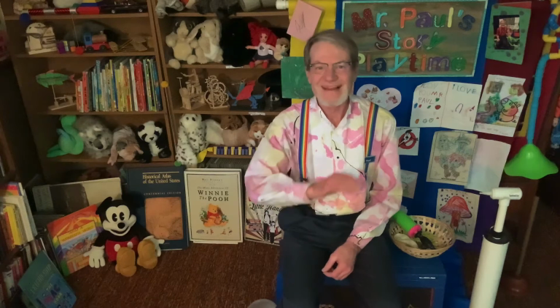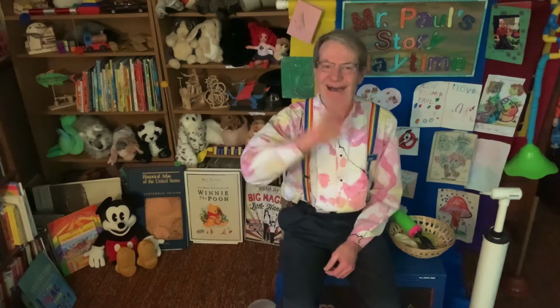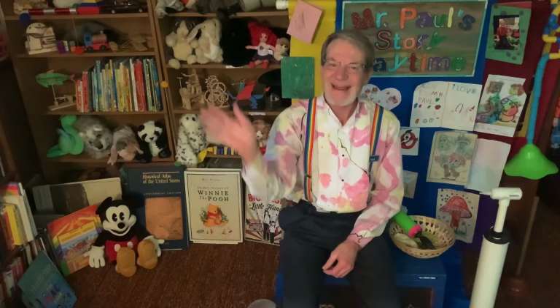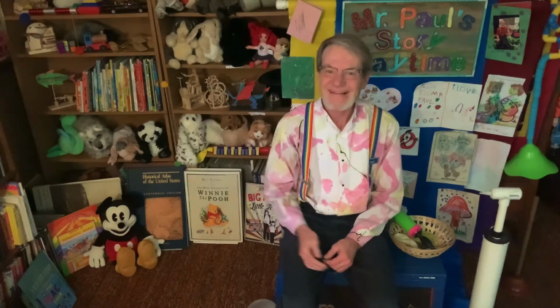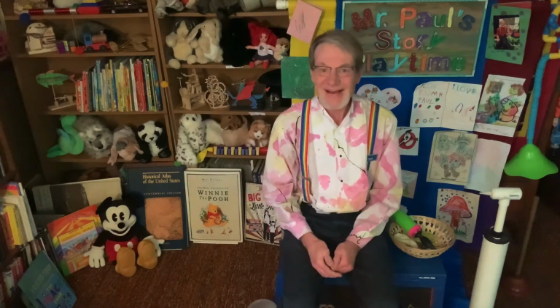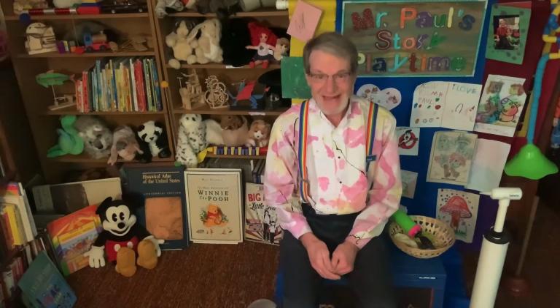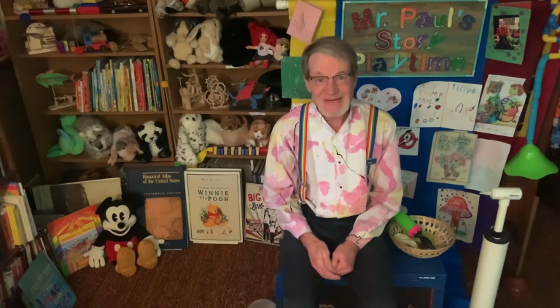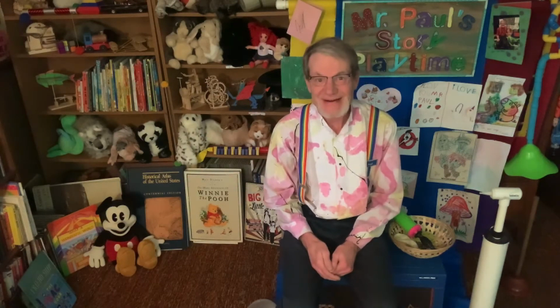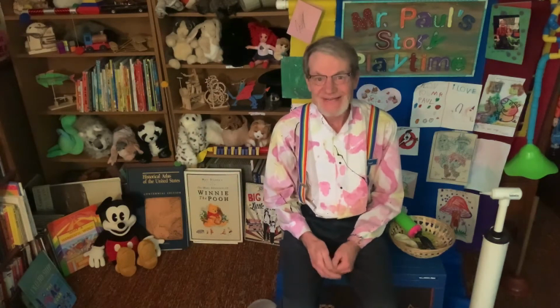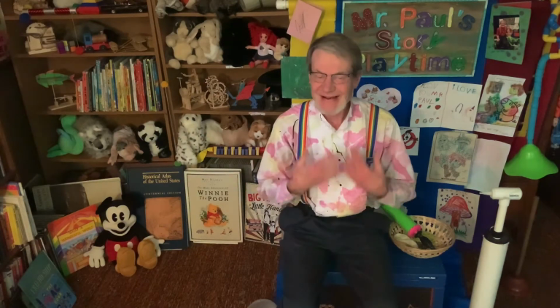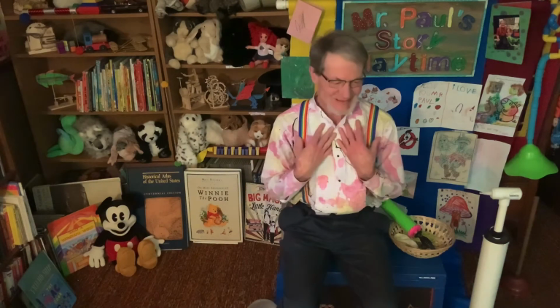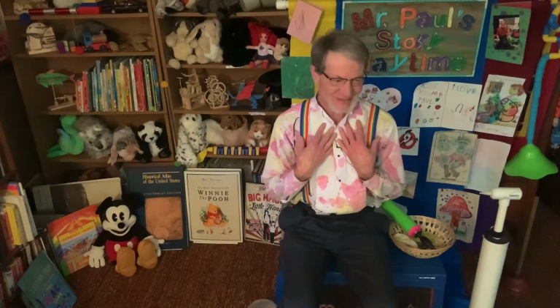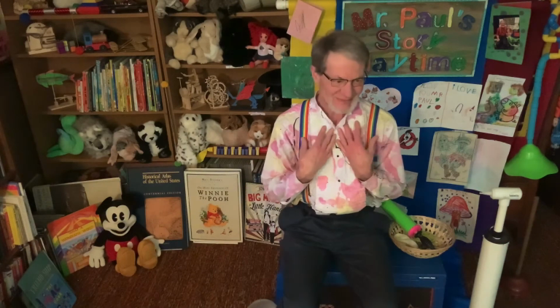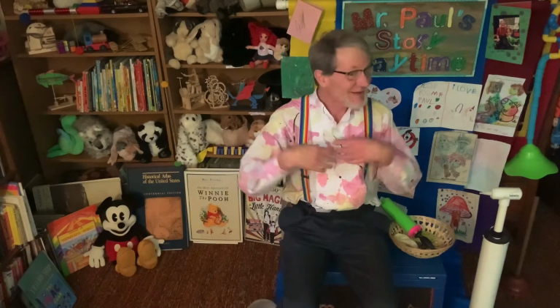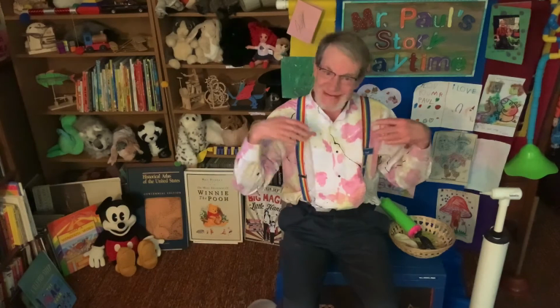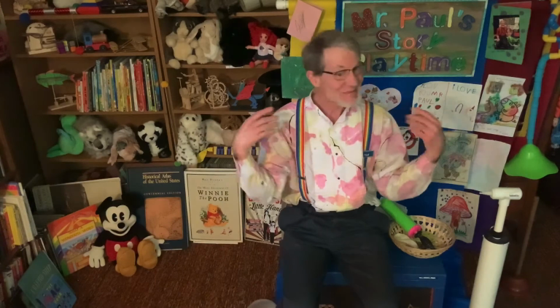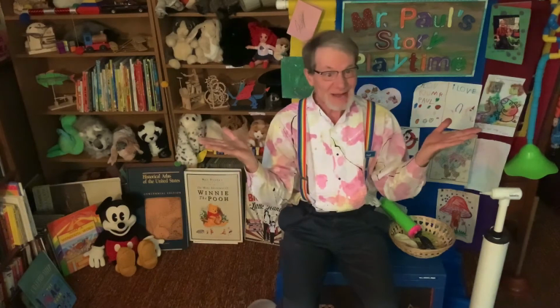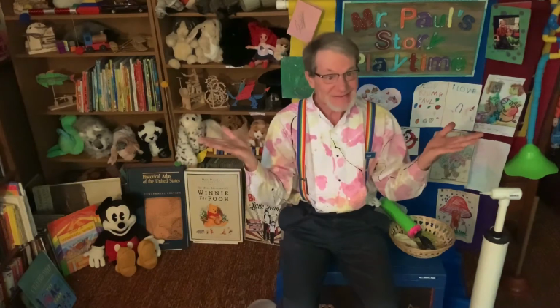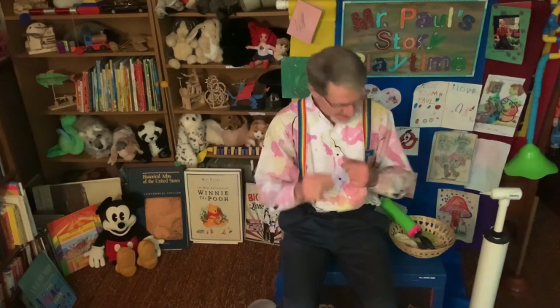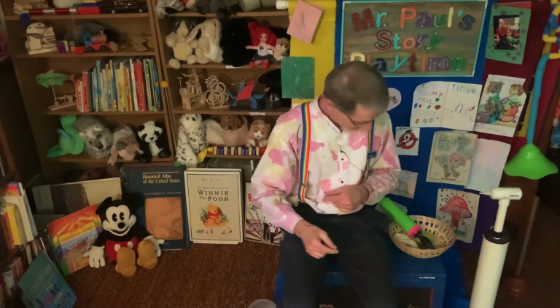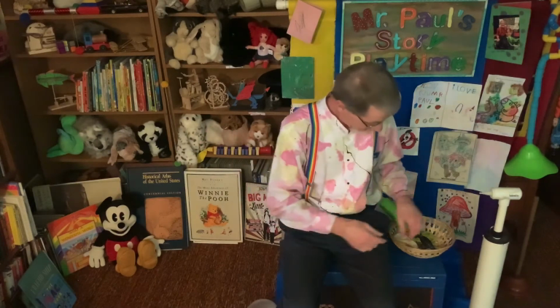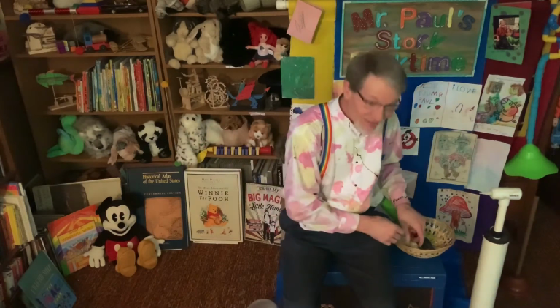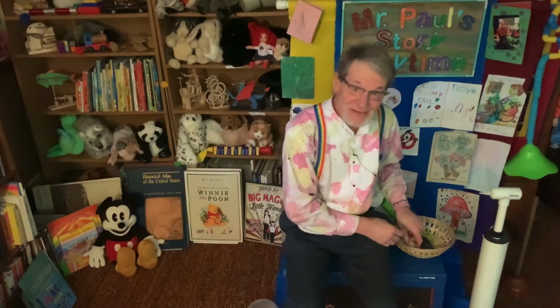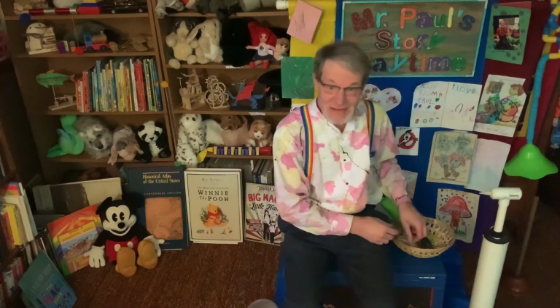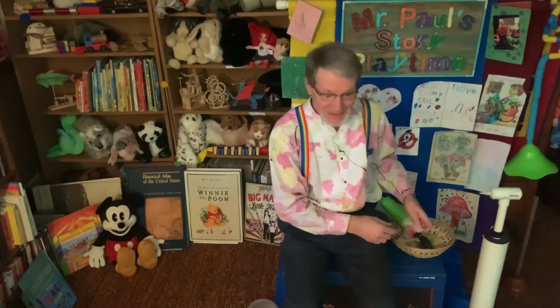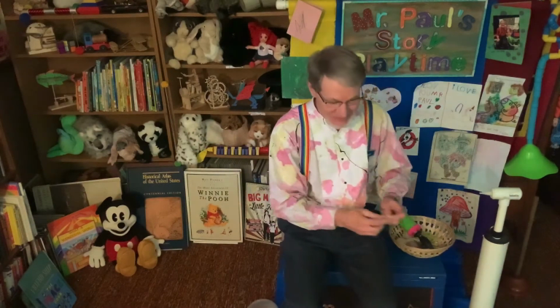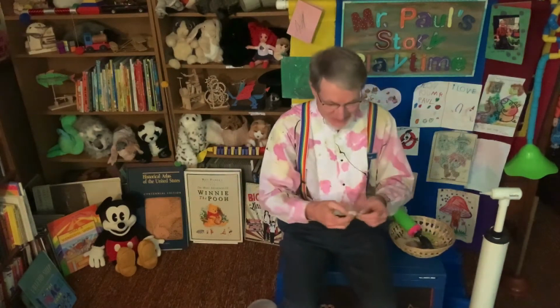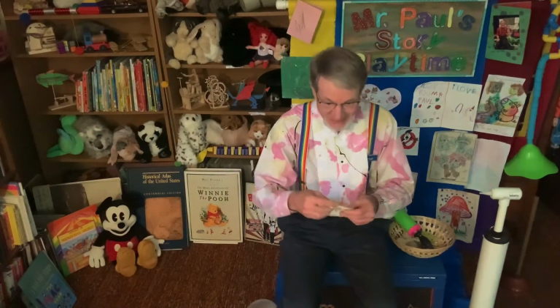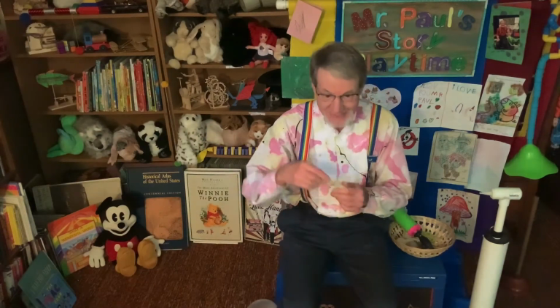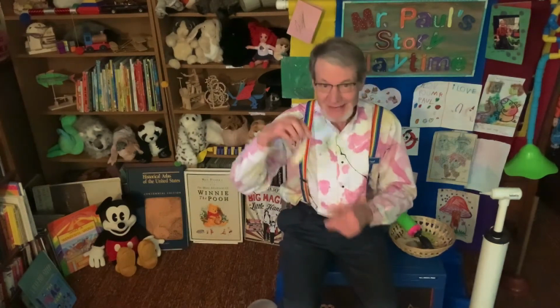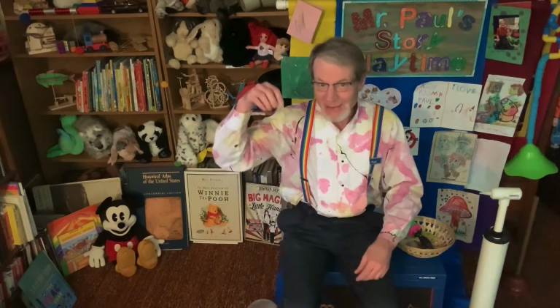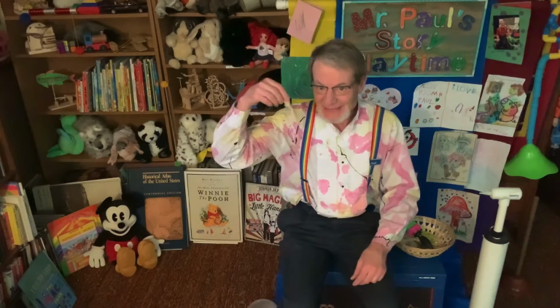Hi, I'm glad you're here. I'm Mr. Paul and this is my place. Today I want to show you some fun things to do with balloons.